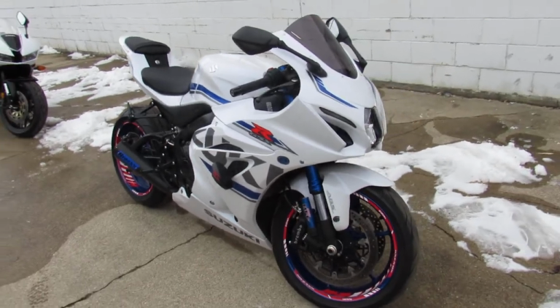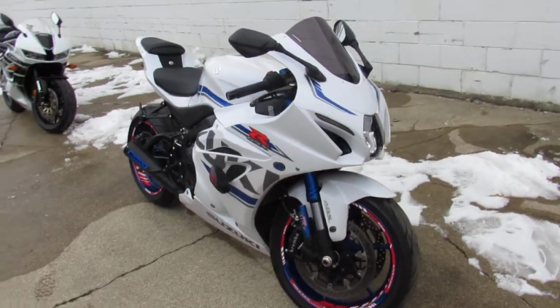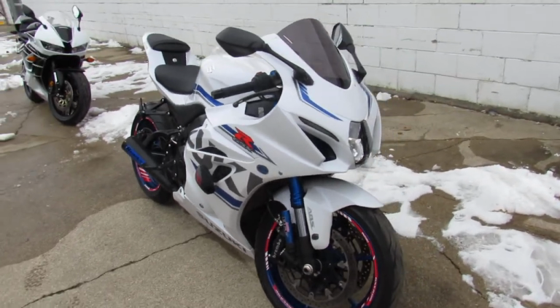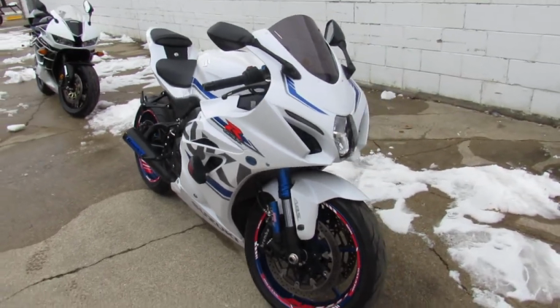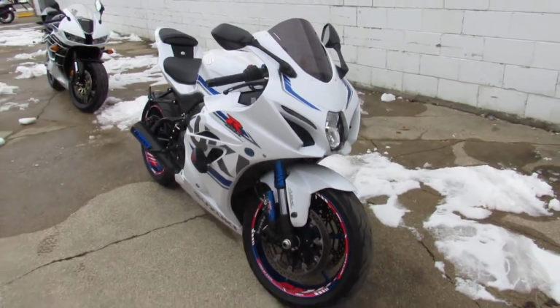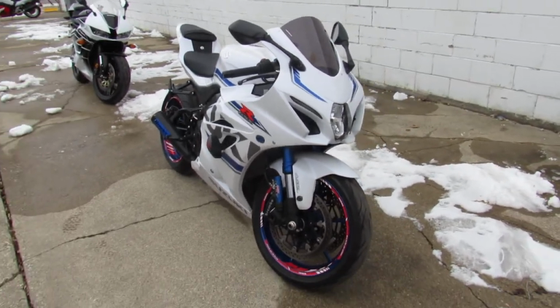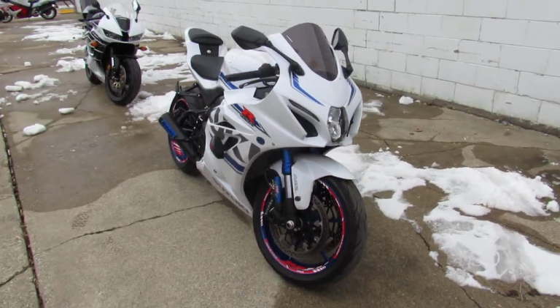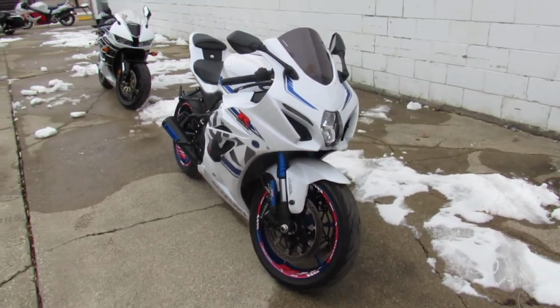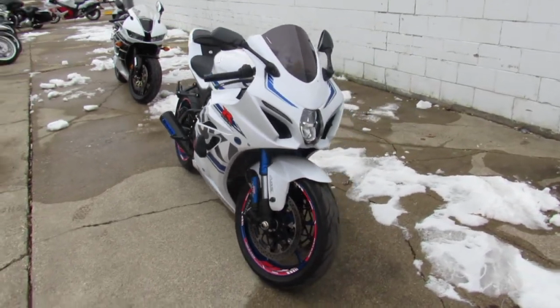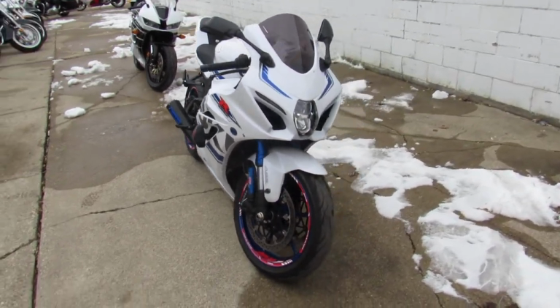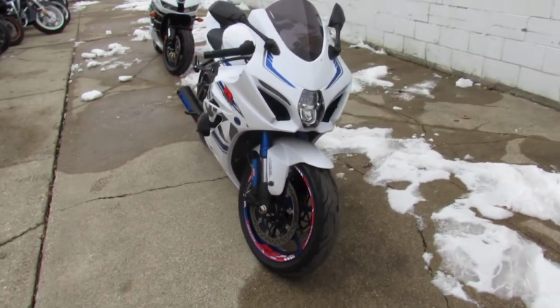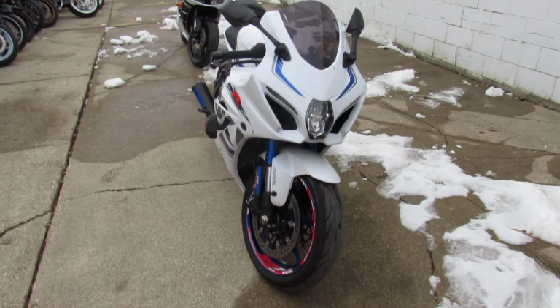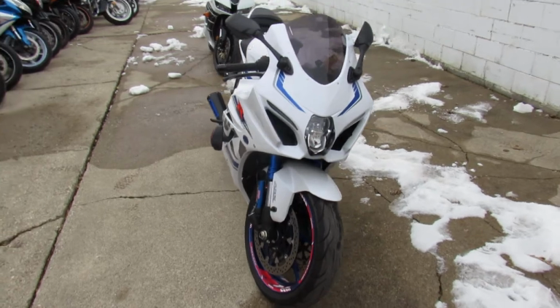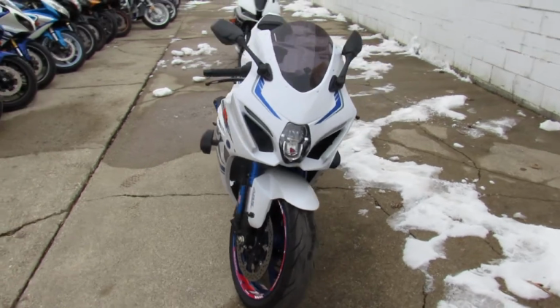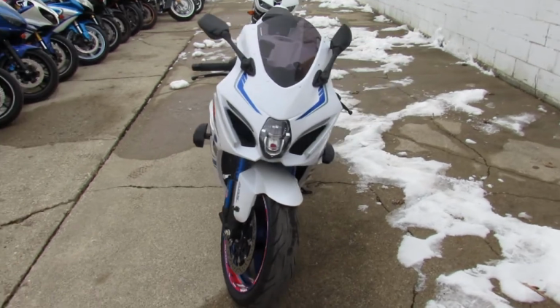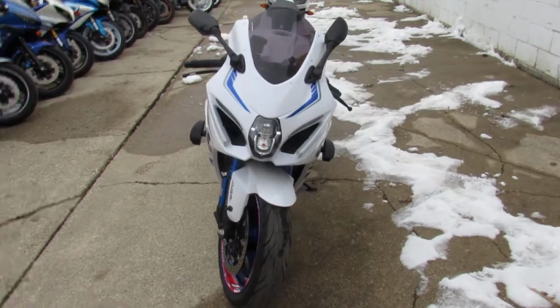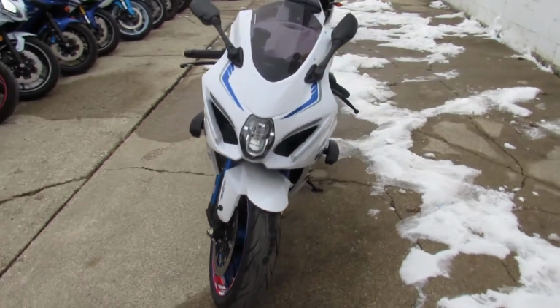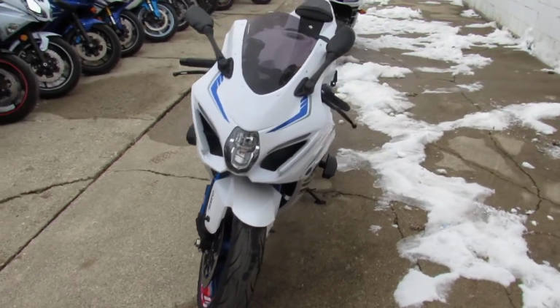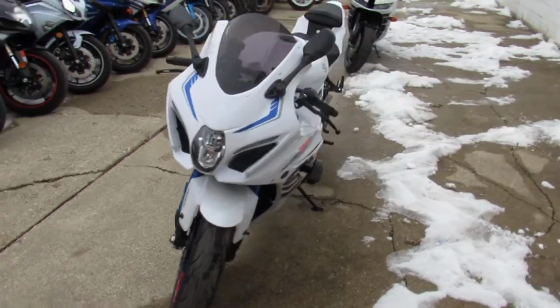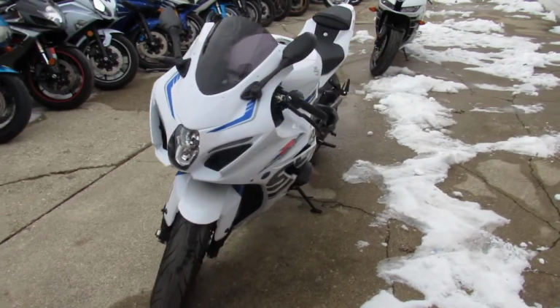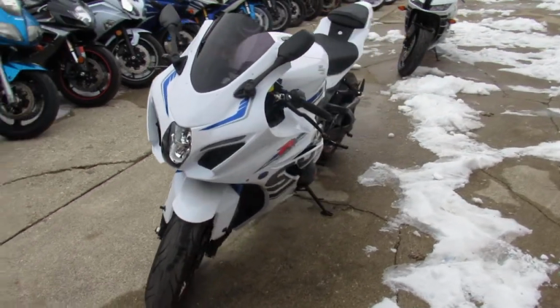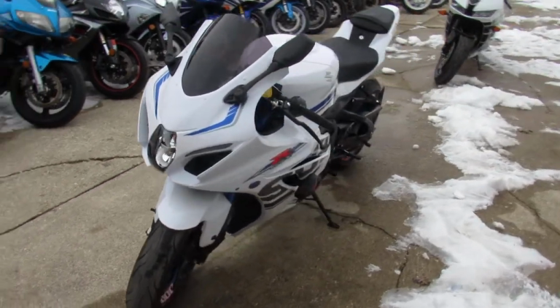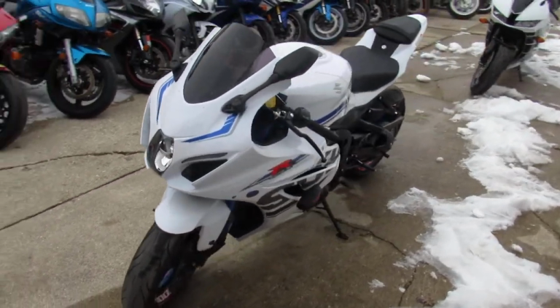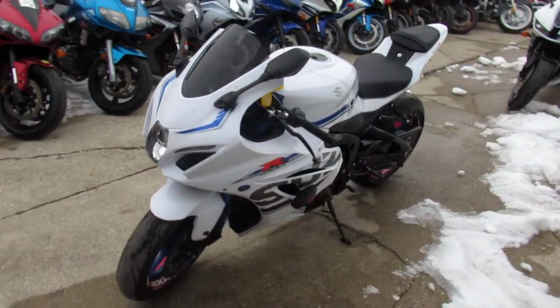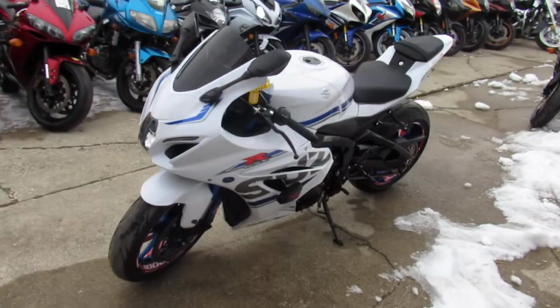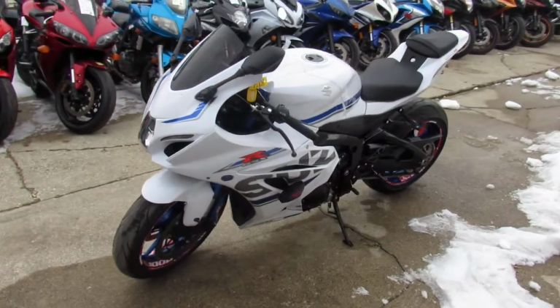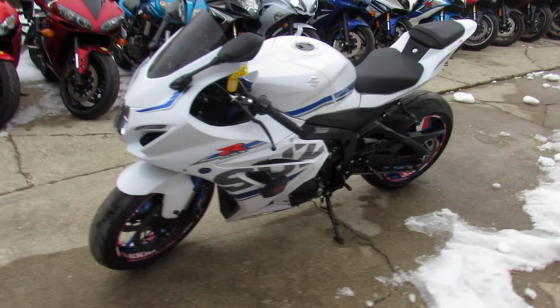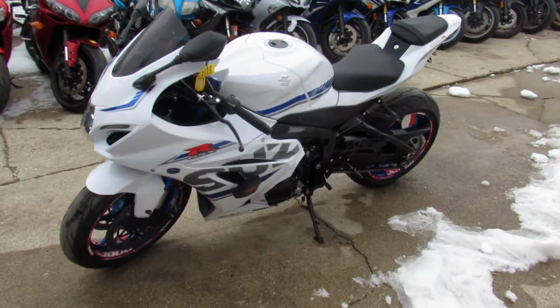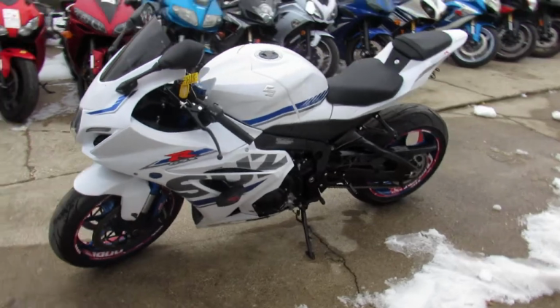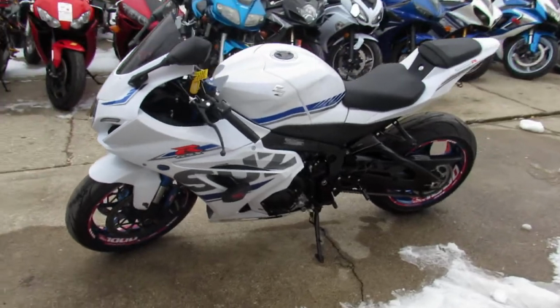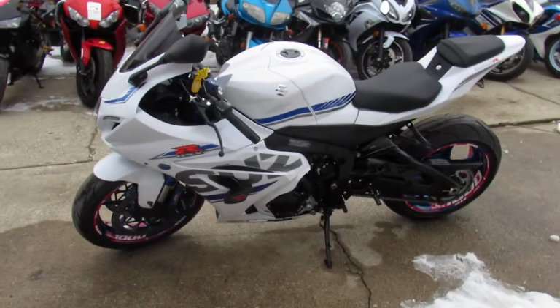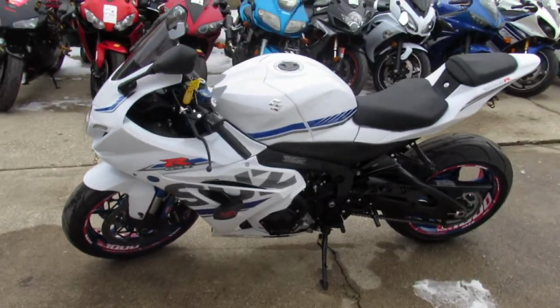This thing has got it all. It's just been serviced at the factory authorized Suzuki dealership — been inspected, all the fluids have been changed. There is a warranty available, so you guys can buy with confidence. This is a great looking bike.